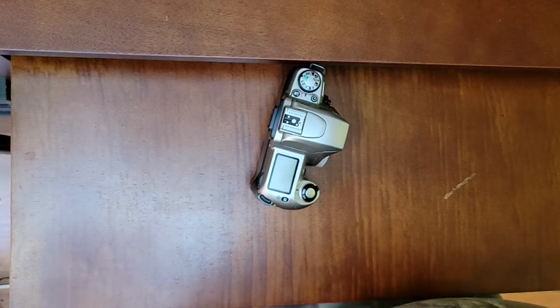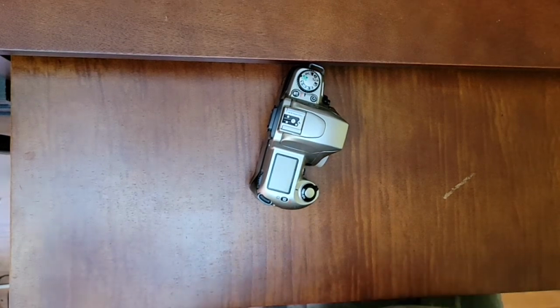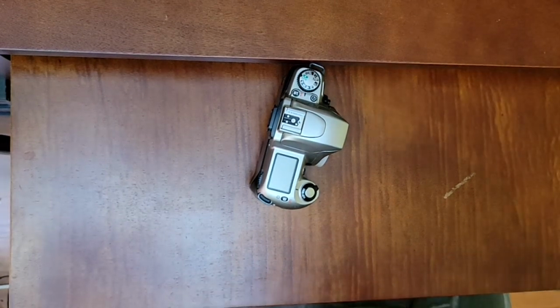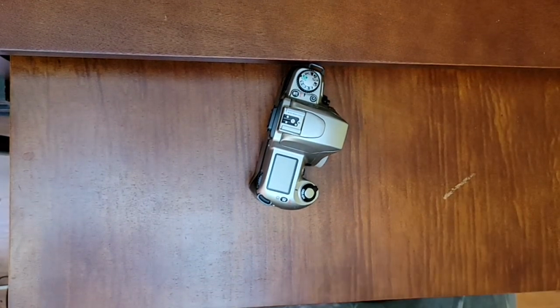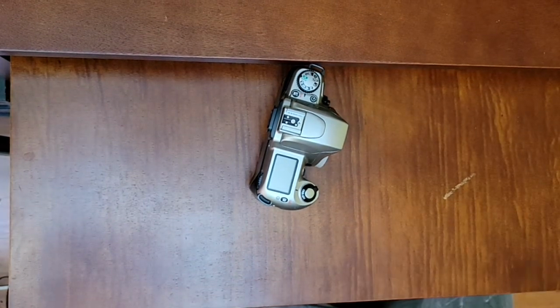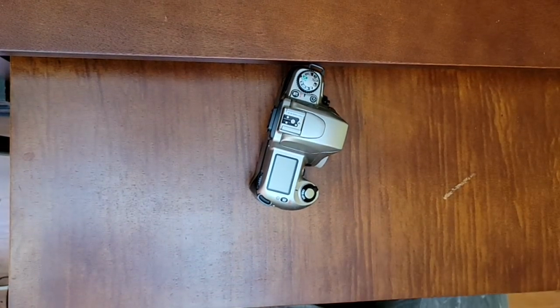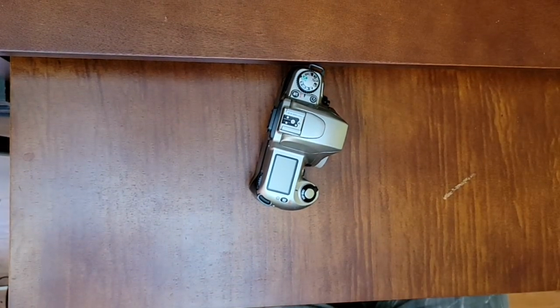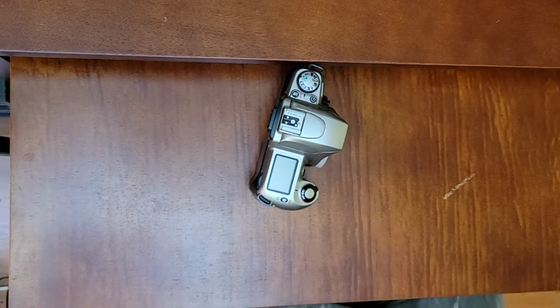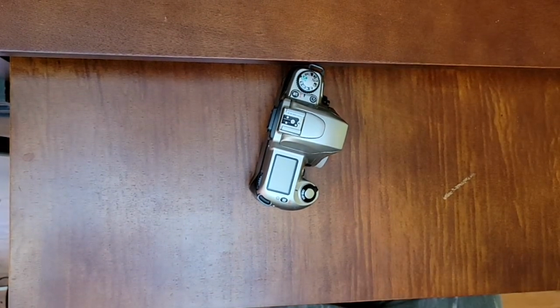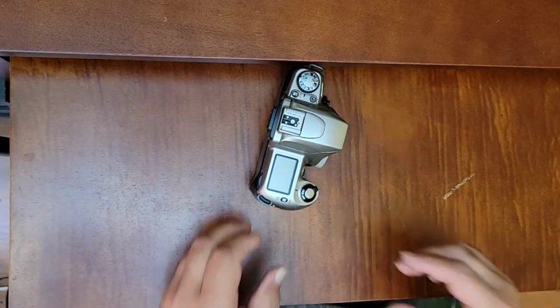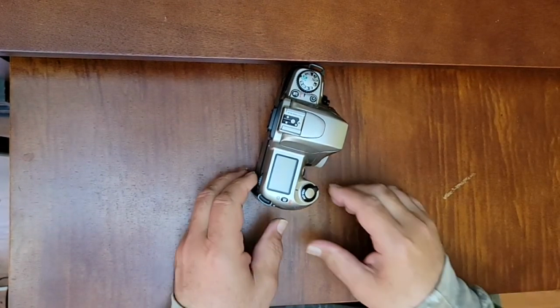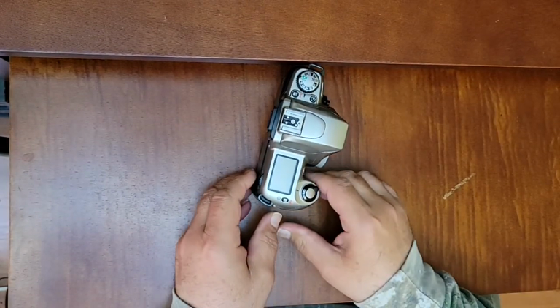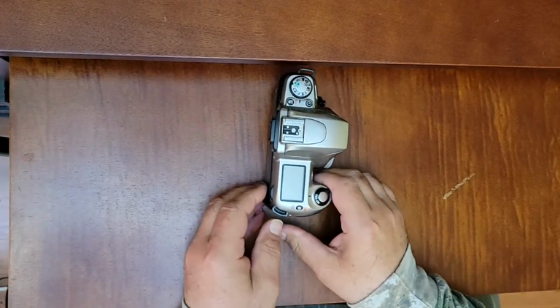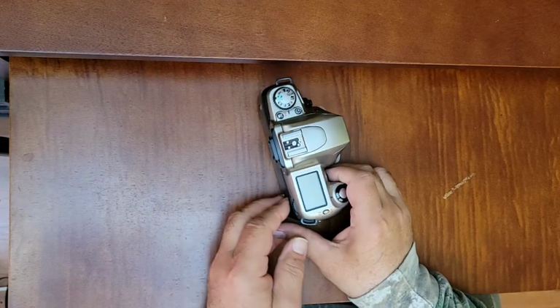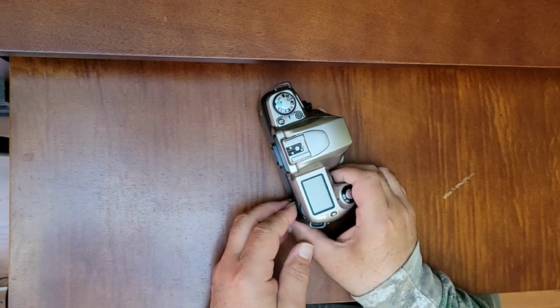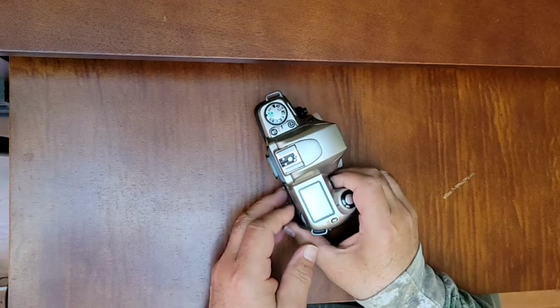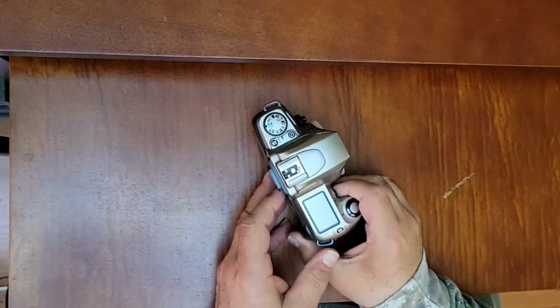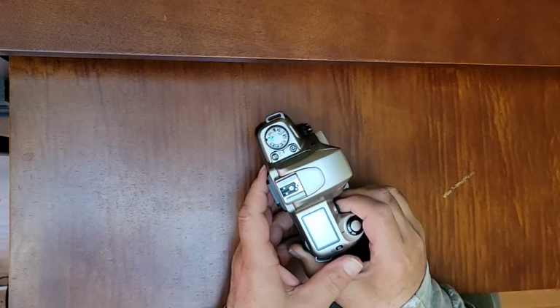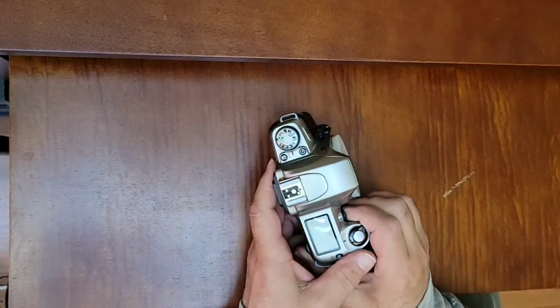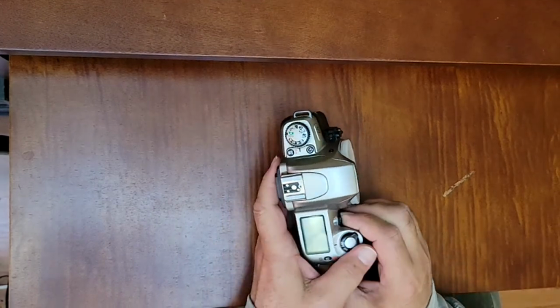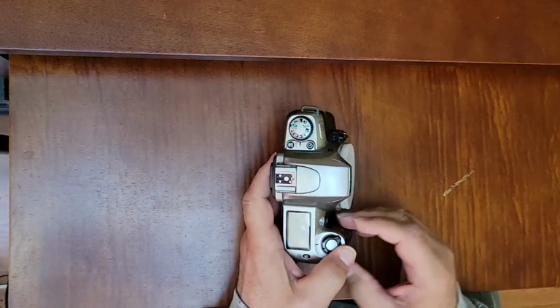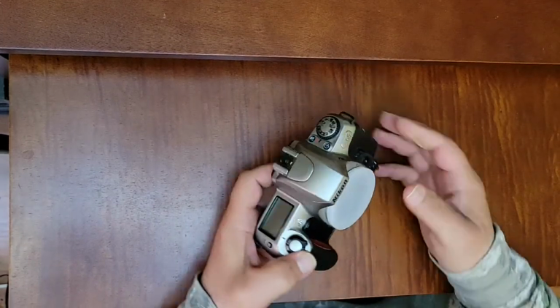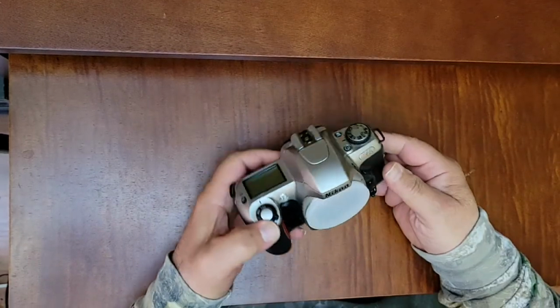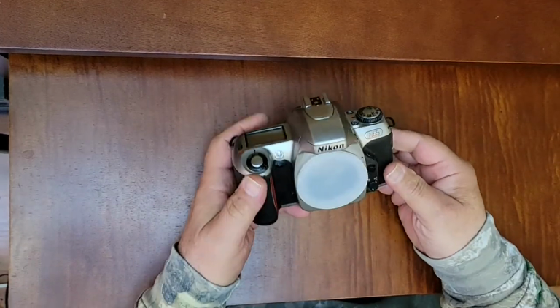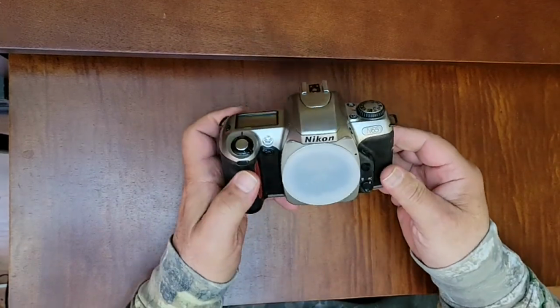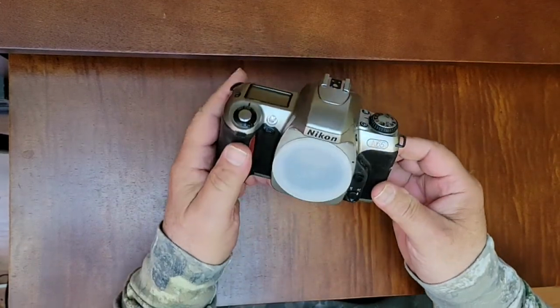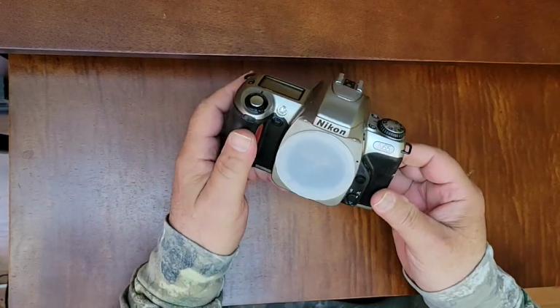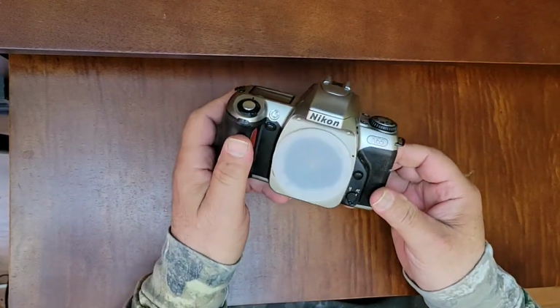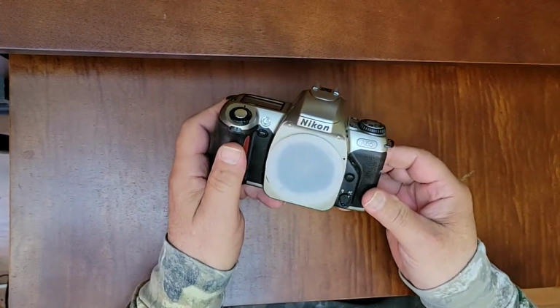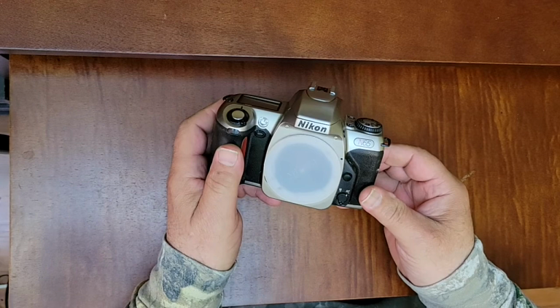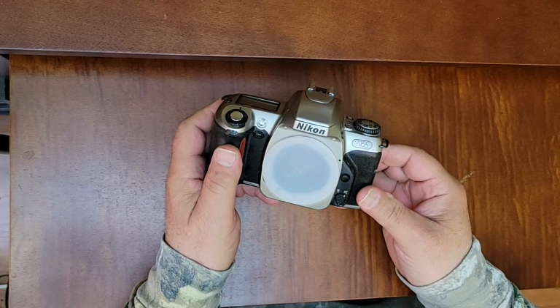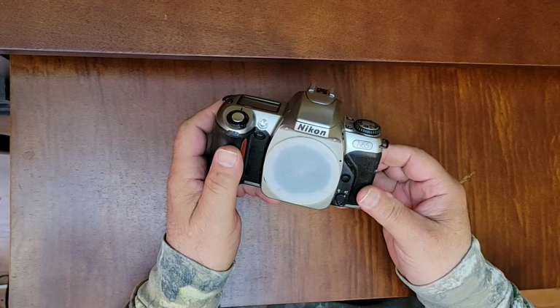Hello everybody, welcome to the channel. Welcome to overview episode 1, Nikon N65.